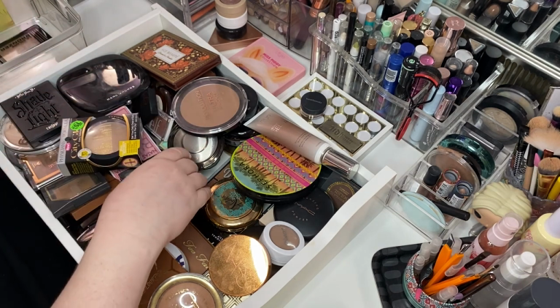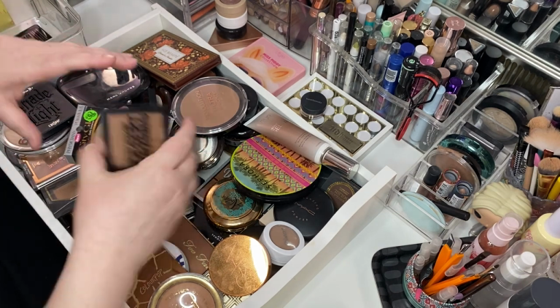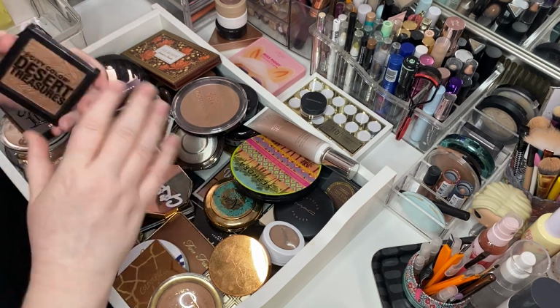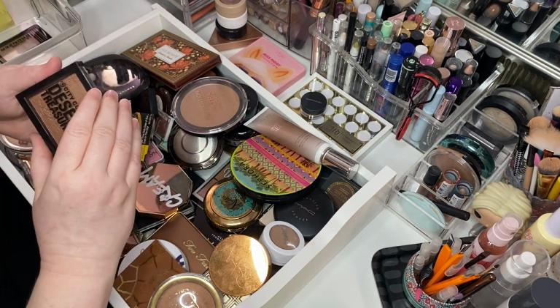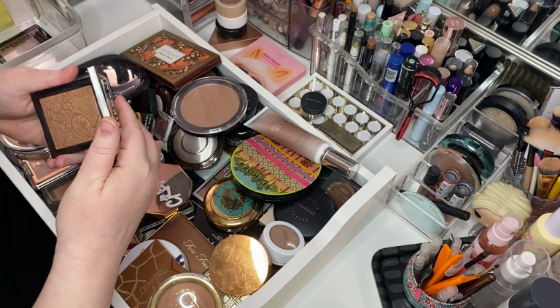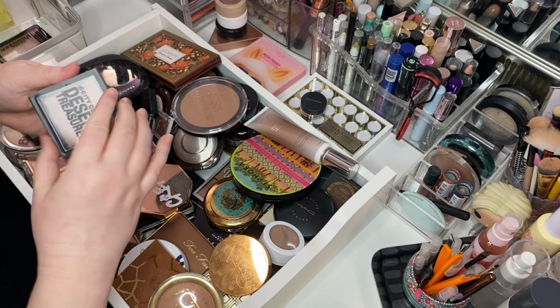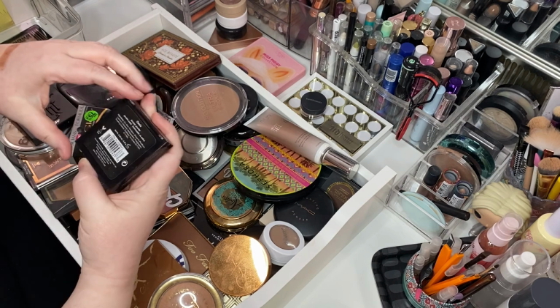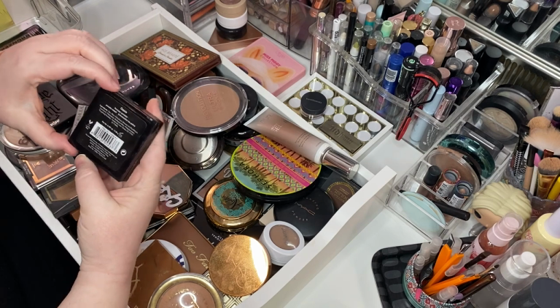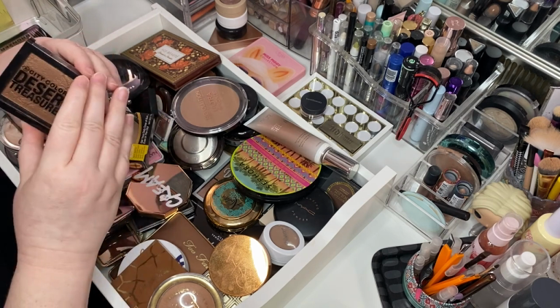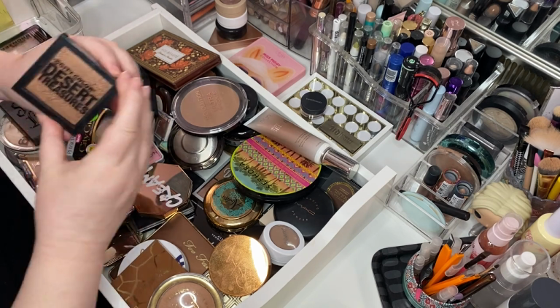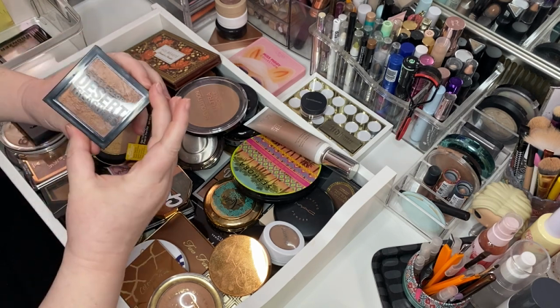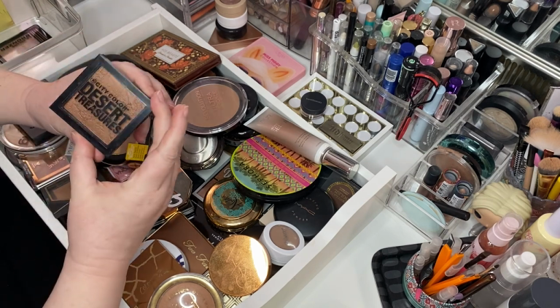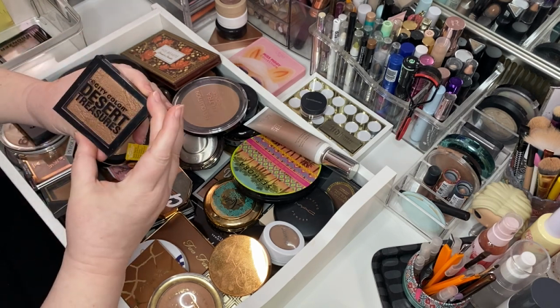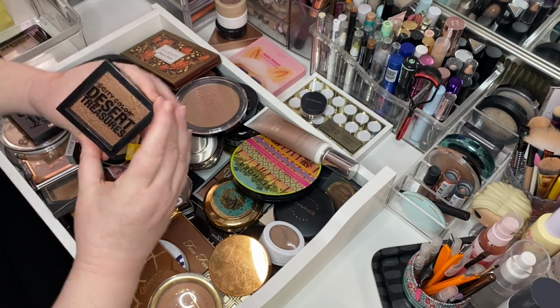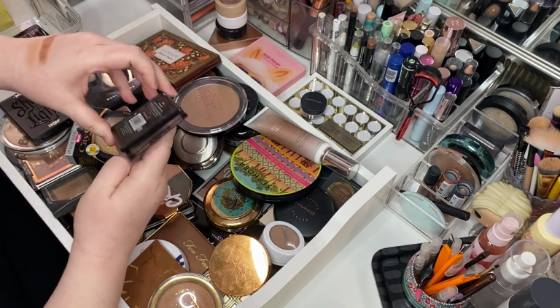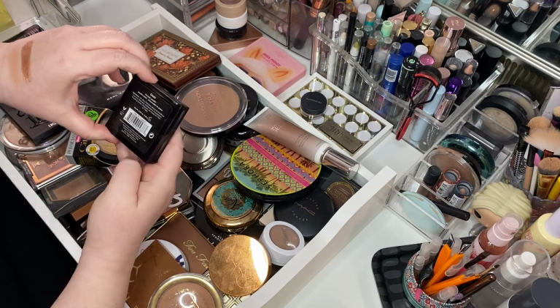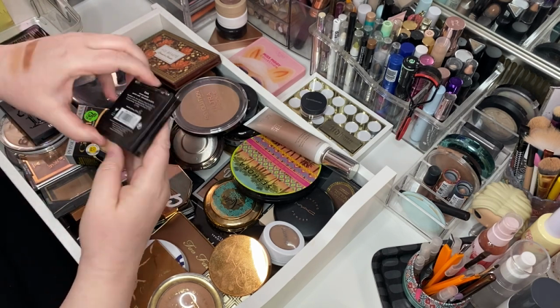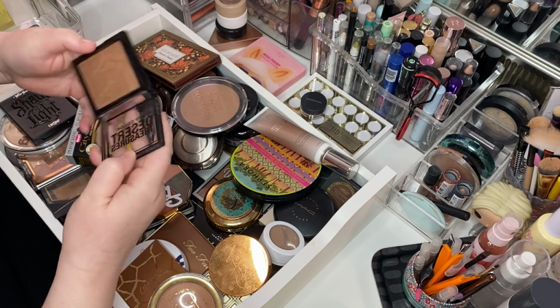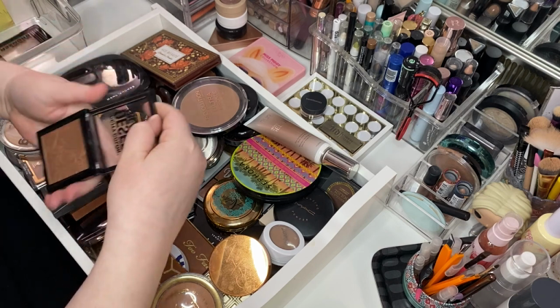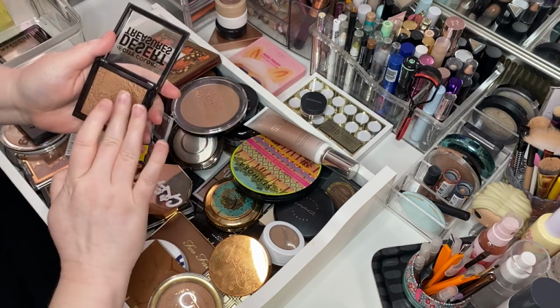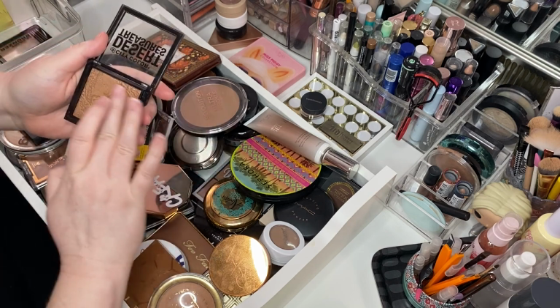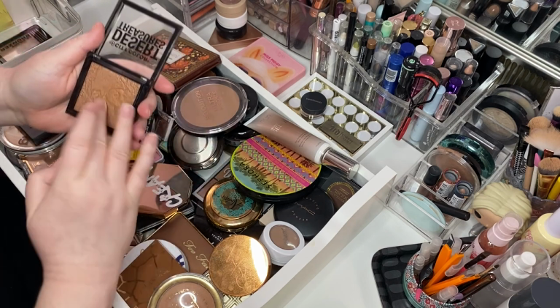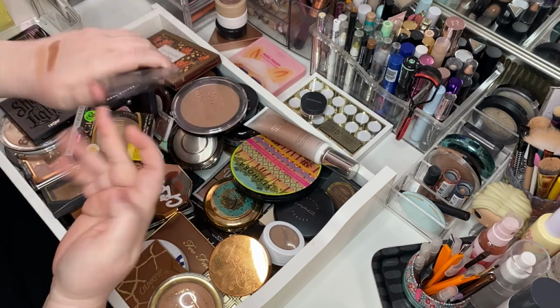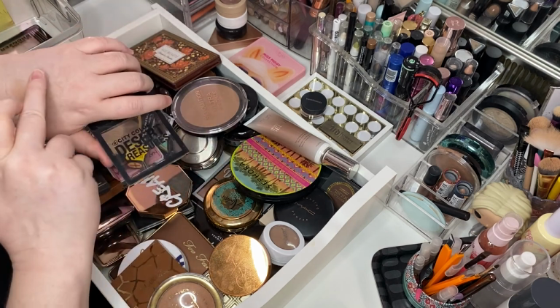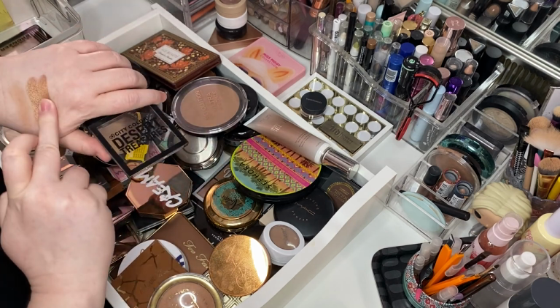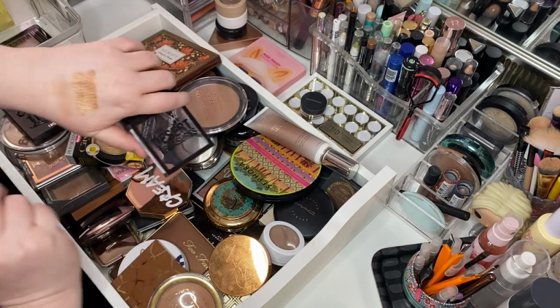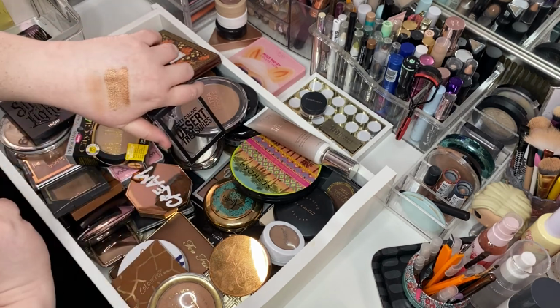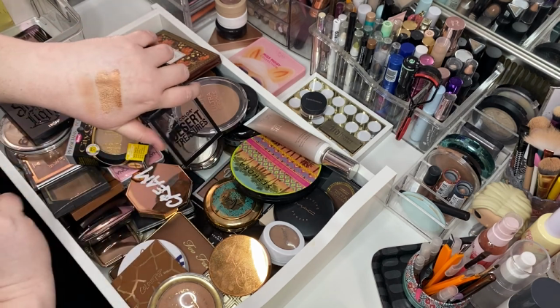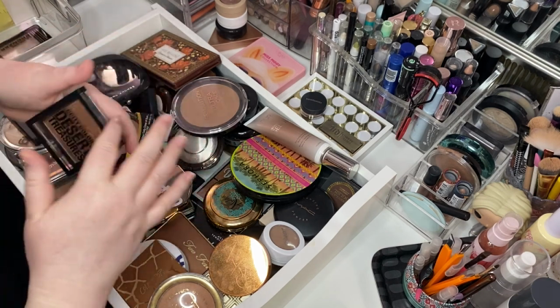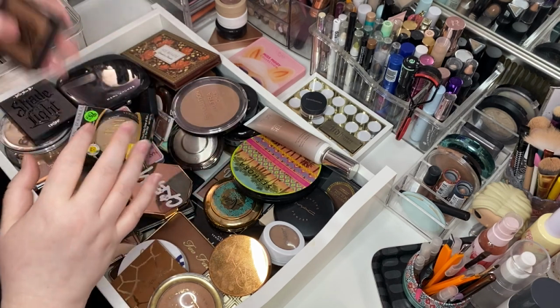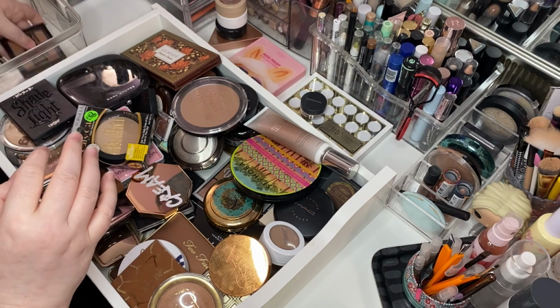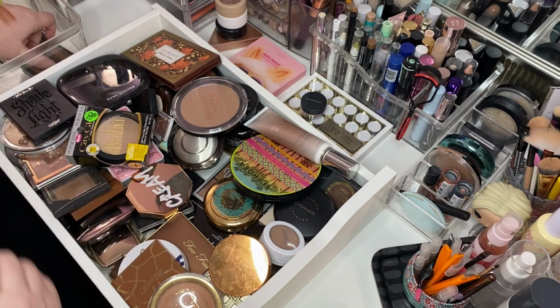Here's another one I probably should get rid of — this is the City Color Desert Treasures in Oasis. This is old, and it's almost the same exact color. We're going to get rid of her. Look, see — I'm doing it.